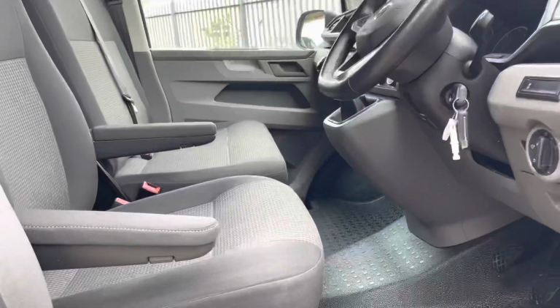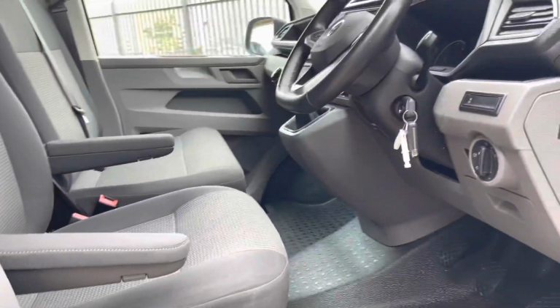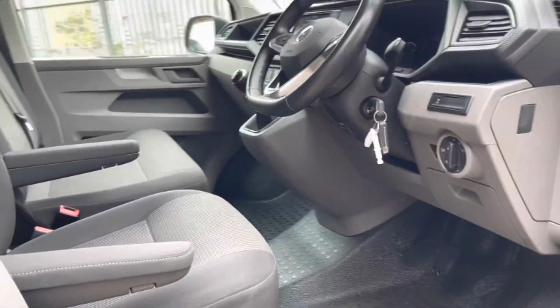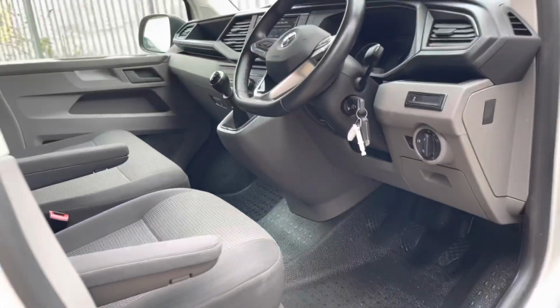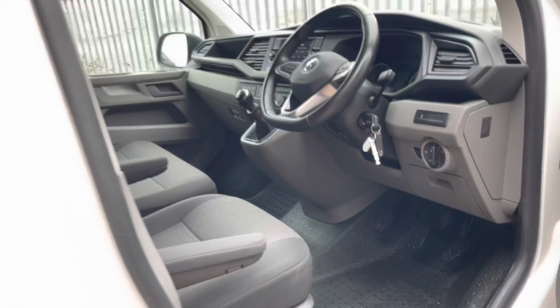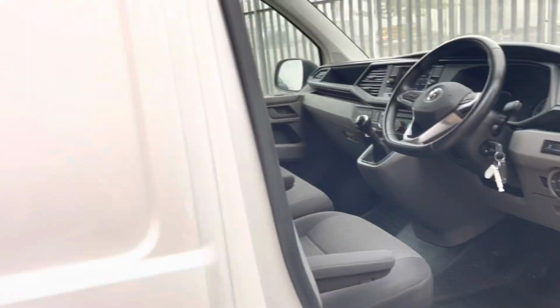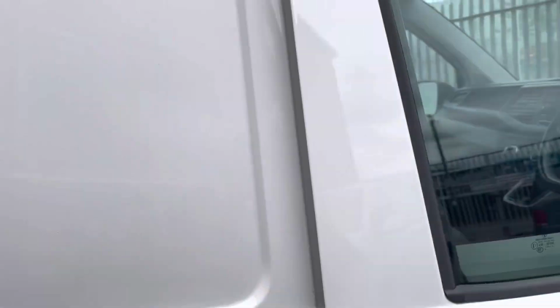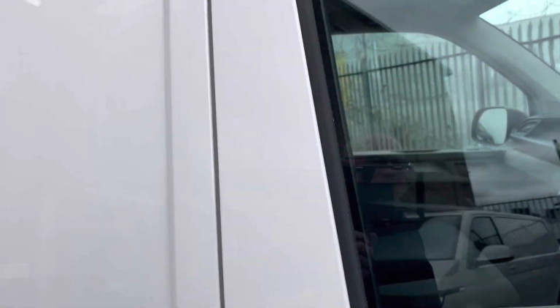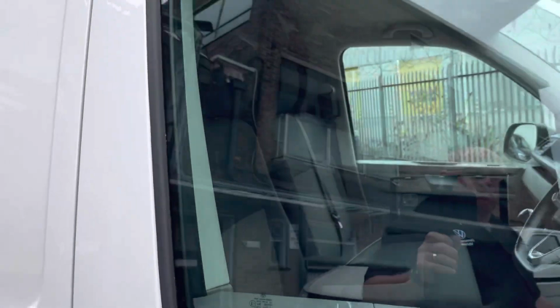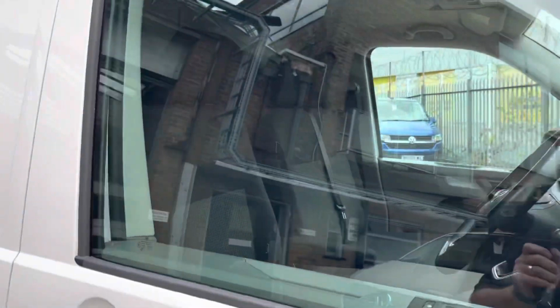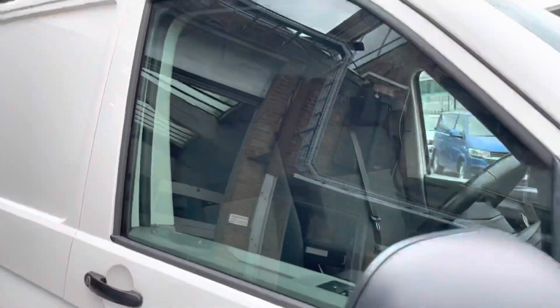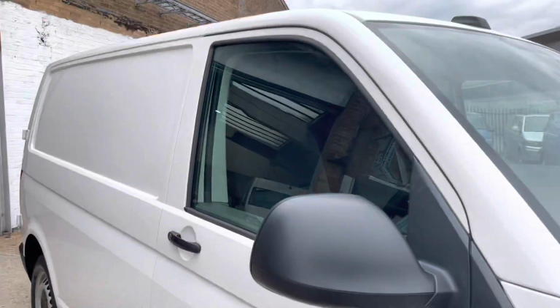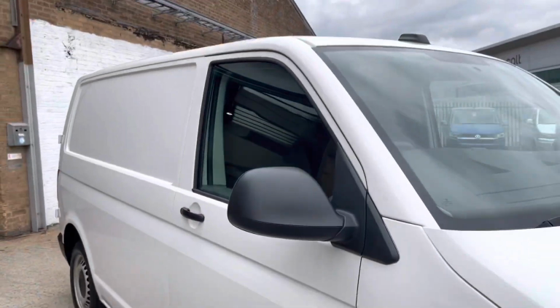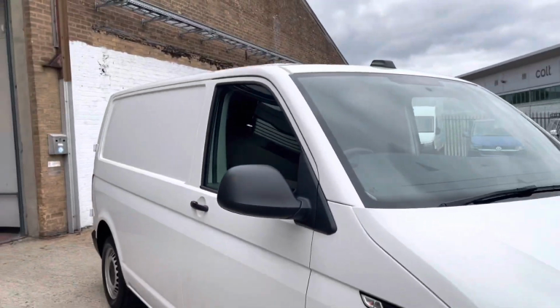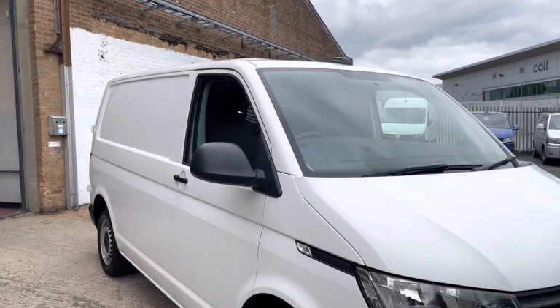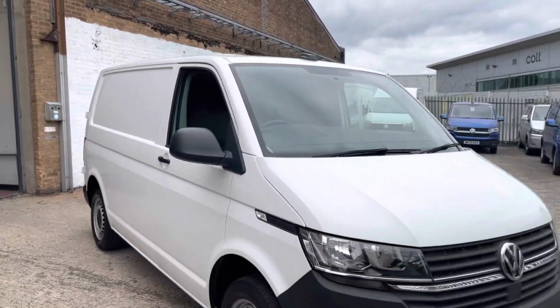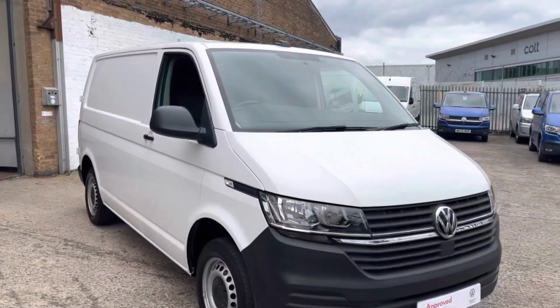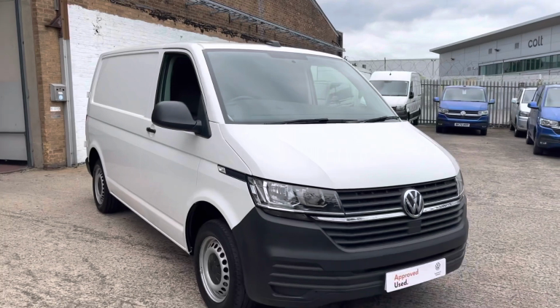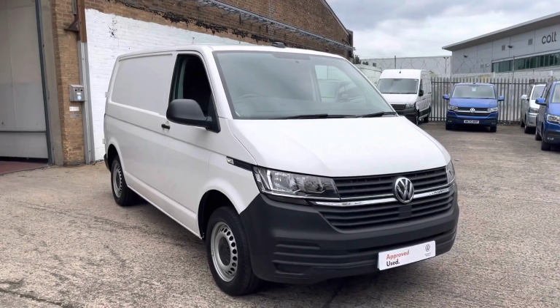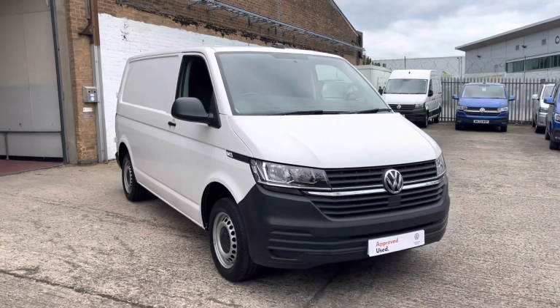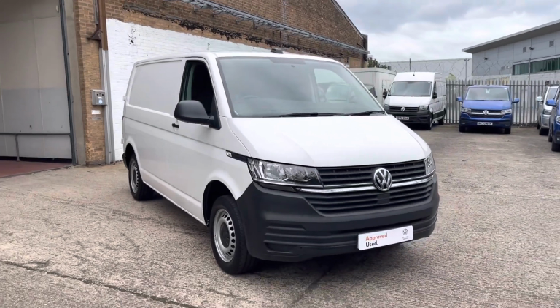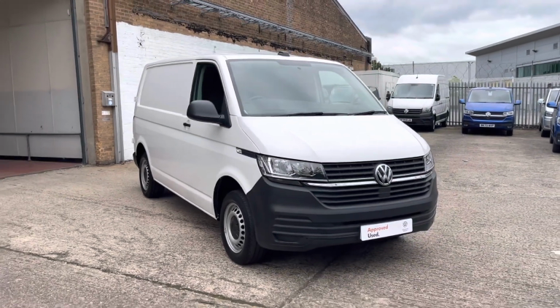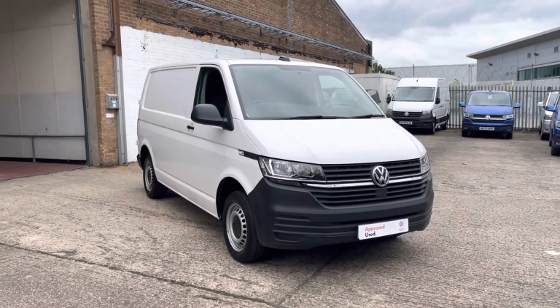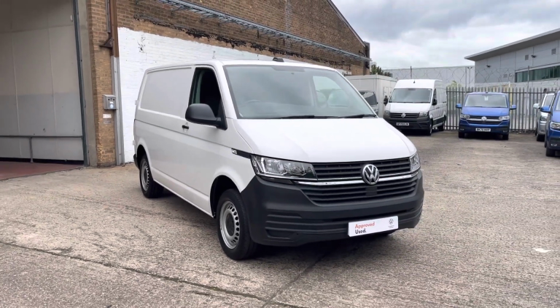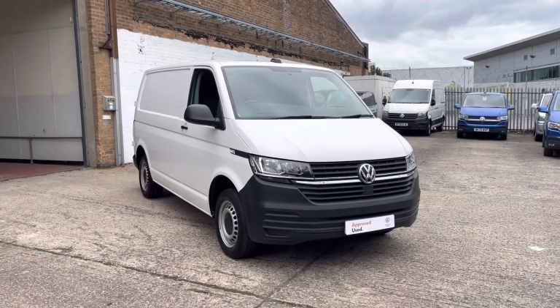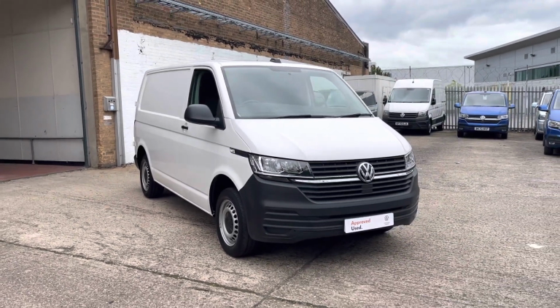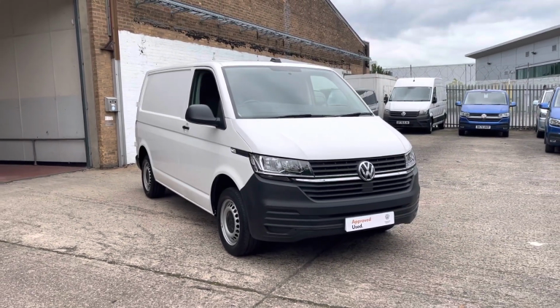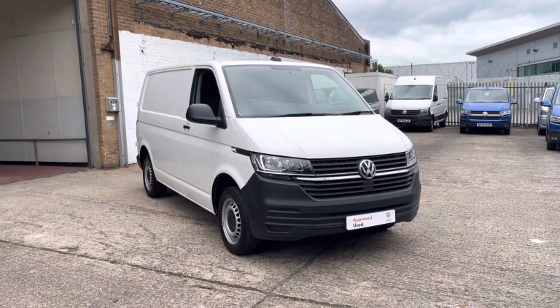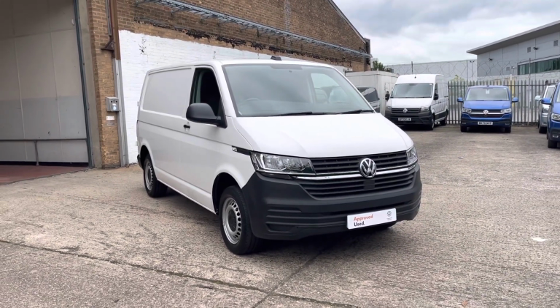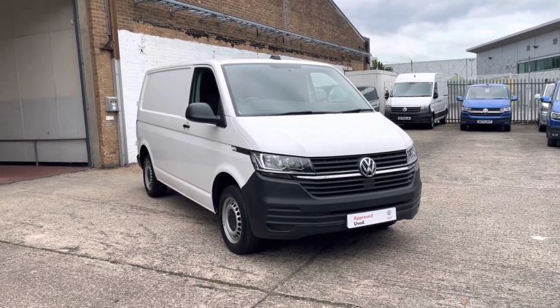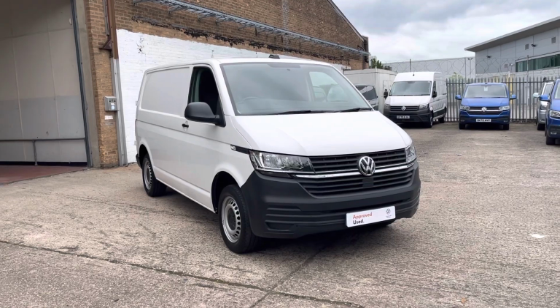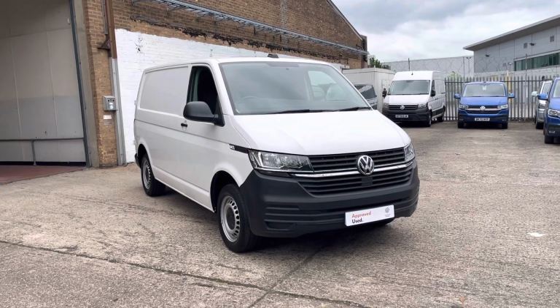I've now finished my 360 walk around the Transporter. For my next part of the video, I would like to show you the controls and some key features on the centre media screen inside the interior cab.